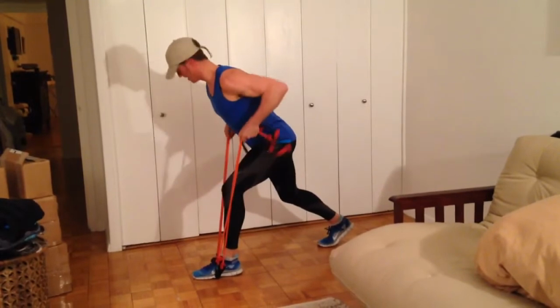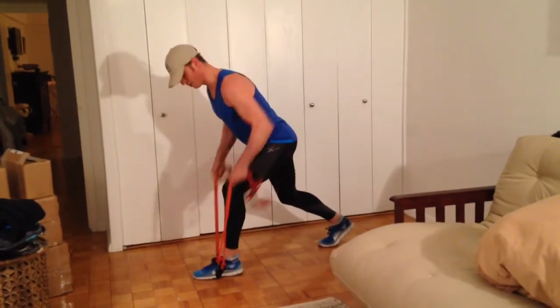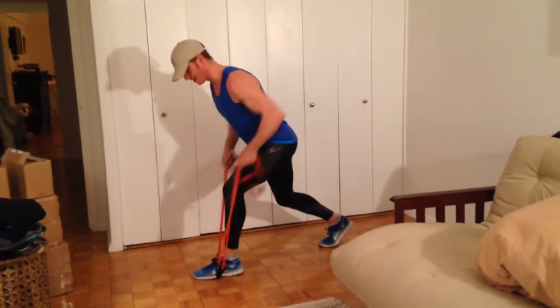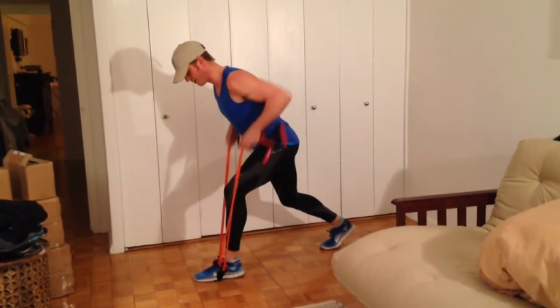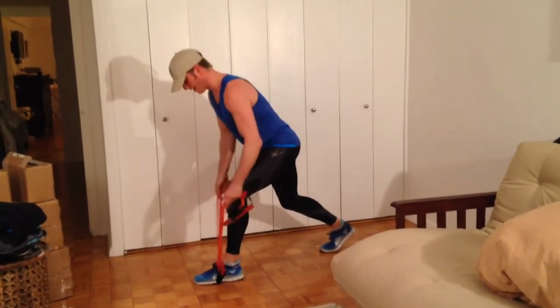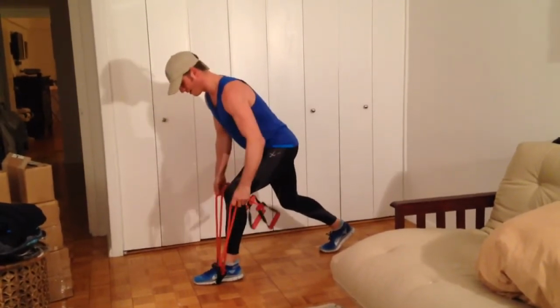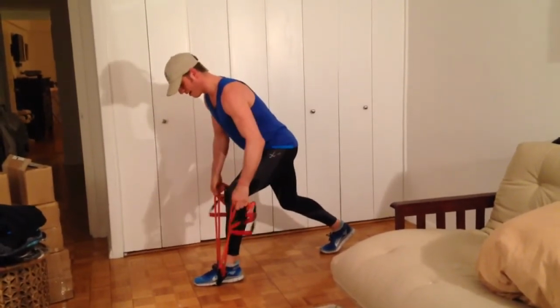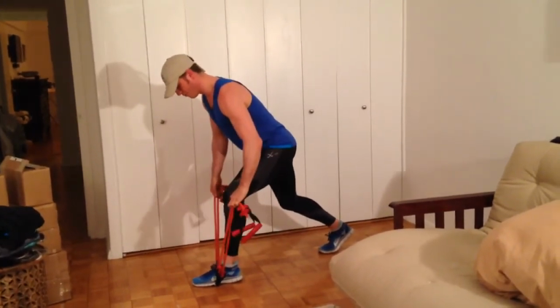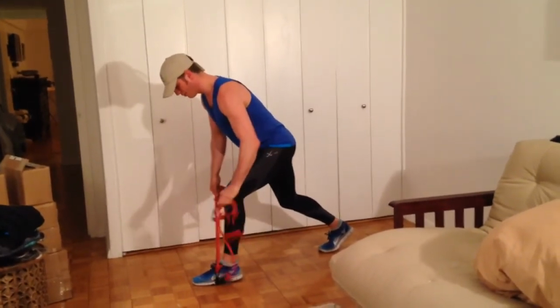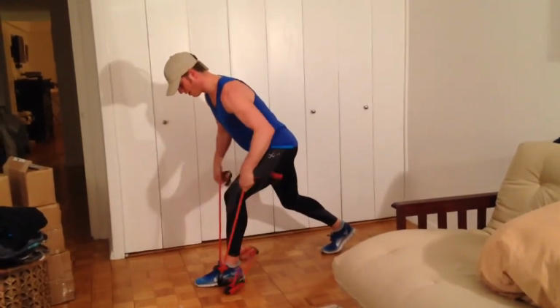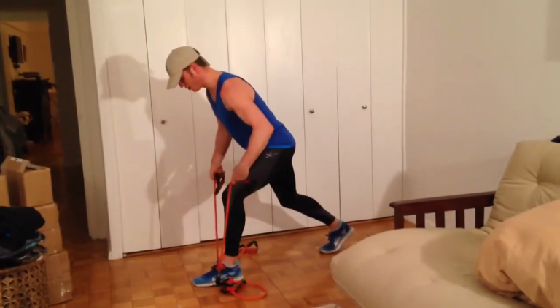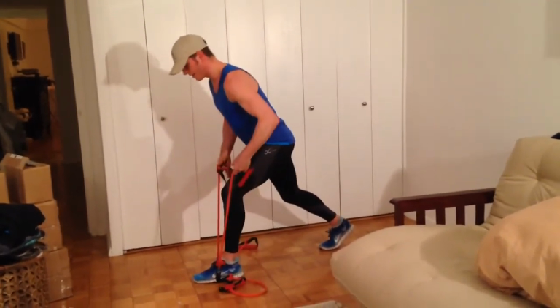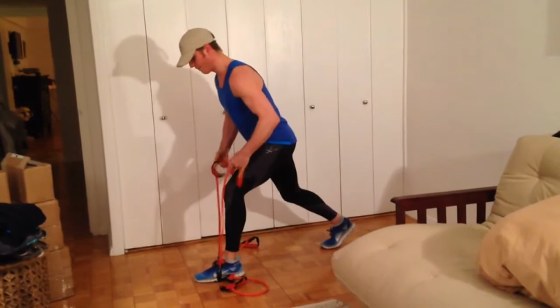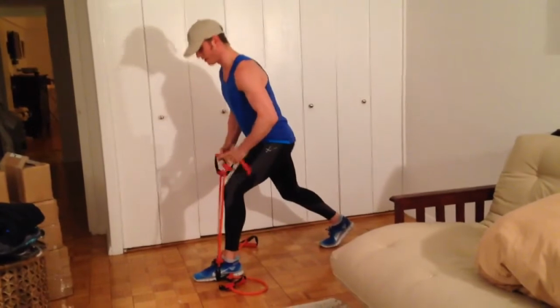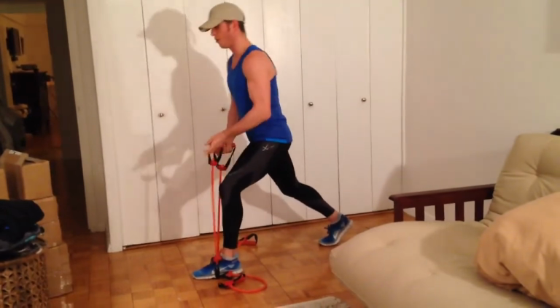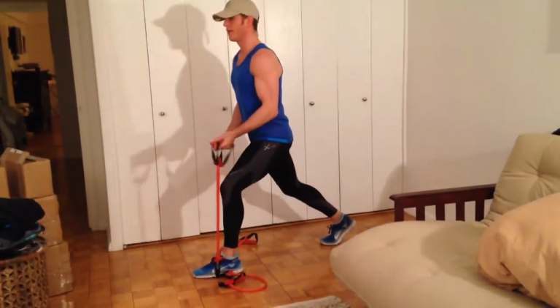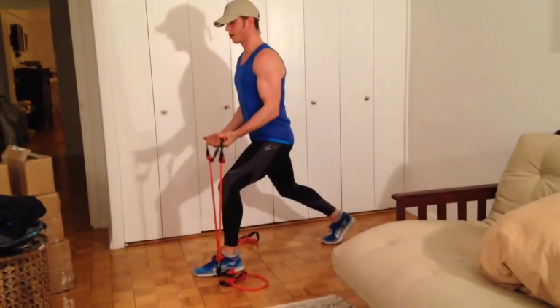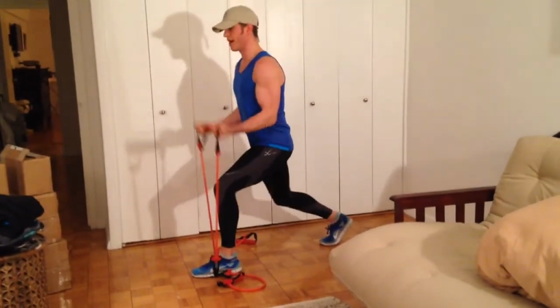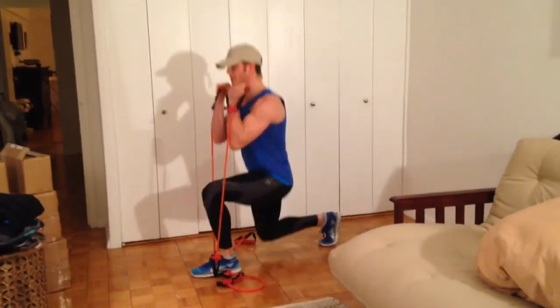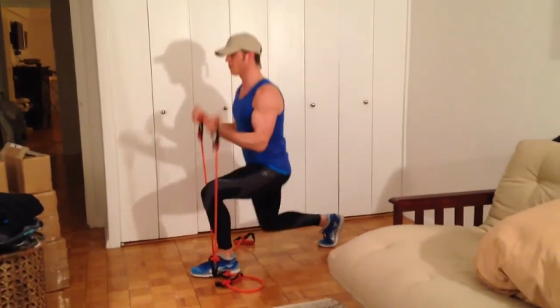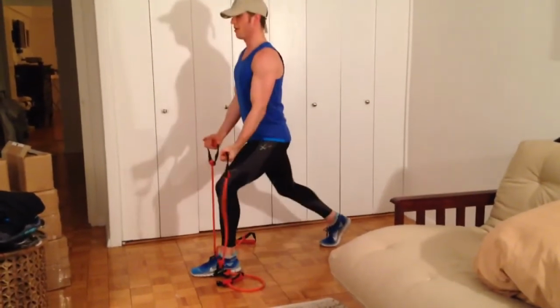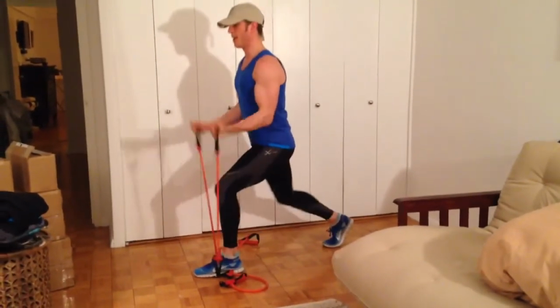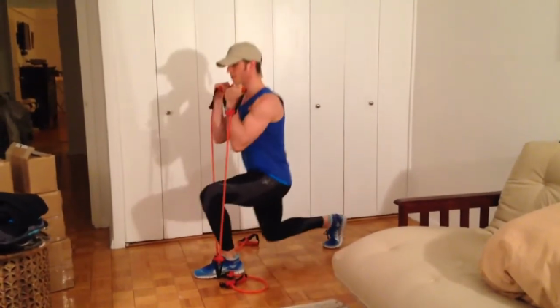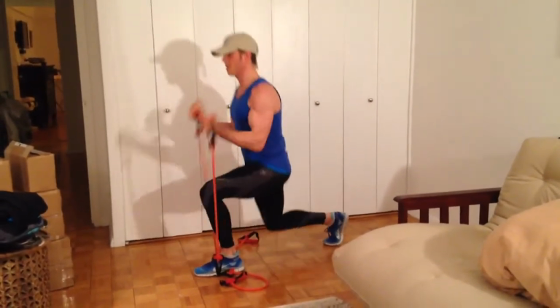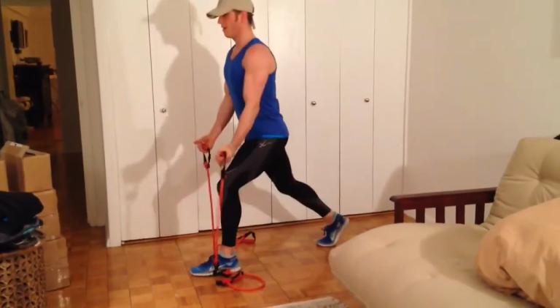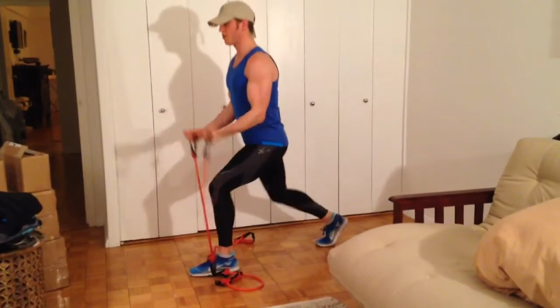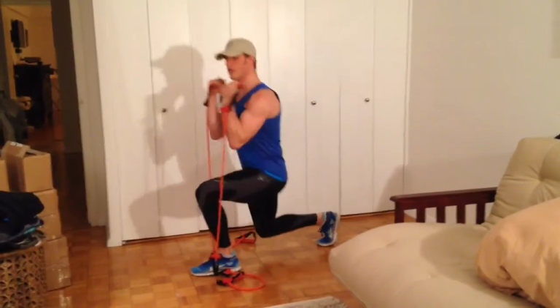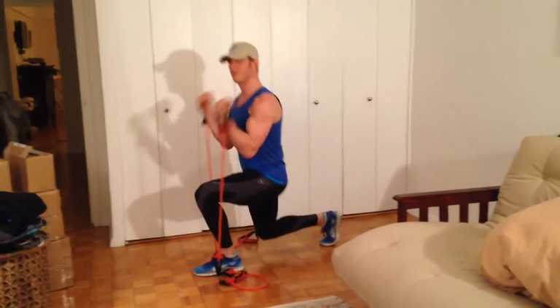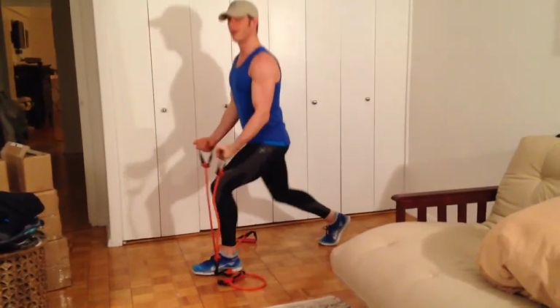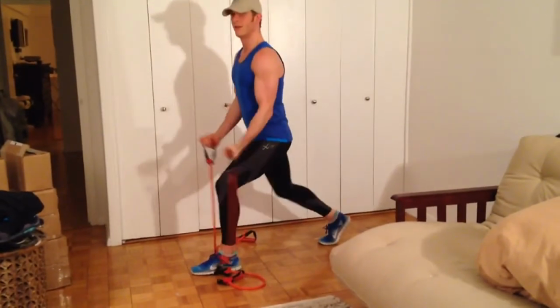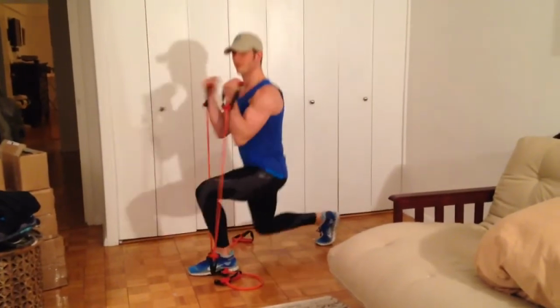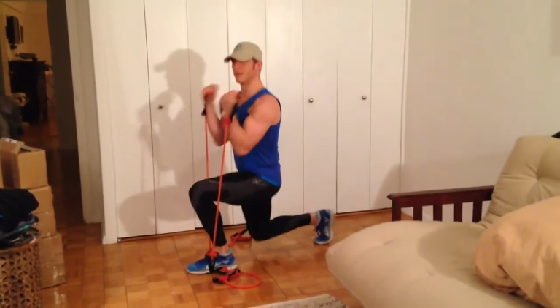In a split stance, fold knees bent and abs in tight, then release one each. Keep that foot firm into the floor and take a straight down split squat with bicep curls. You just want about 10 of these.